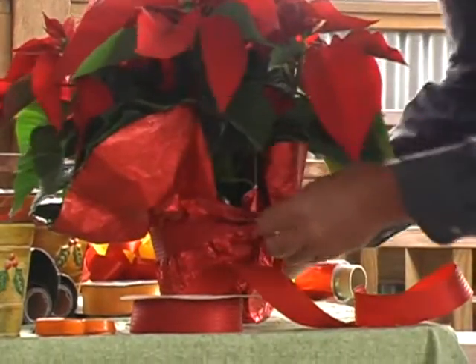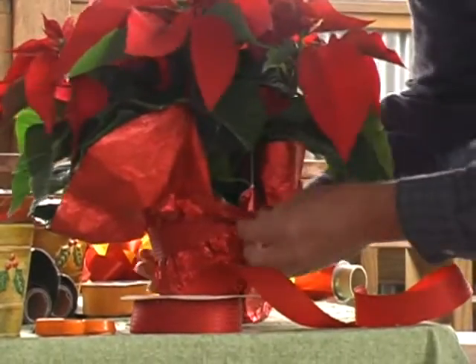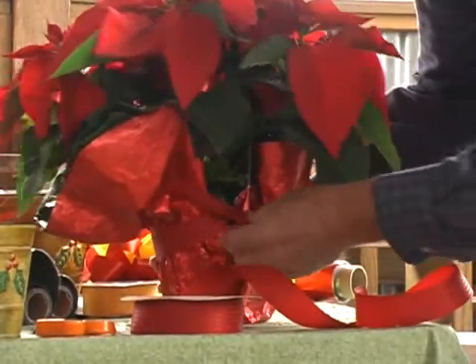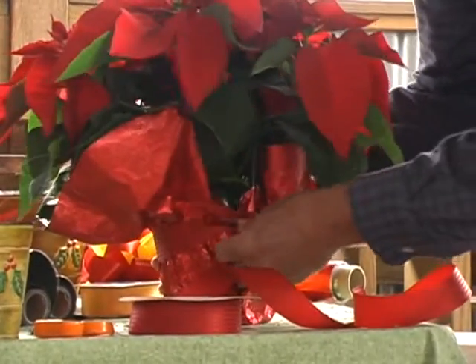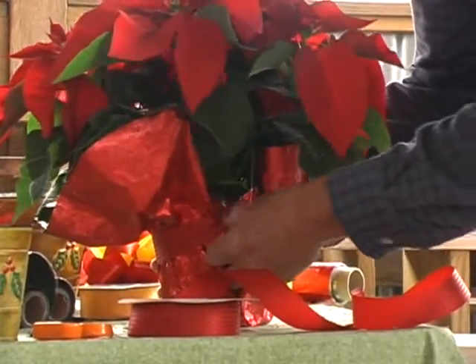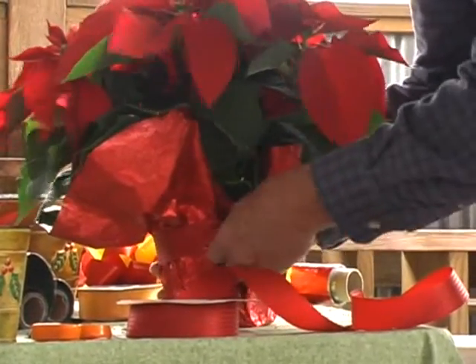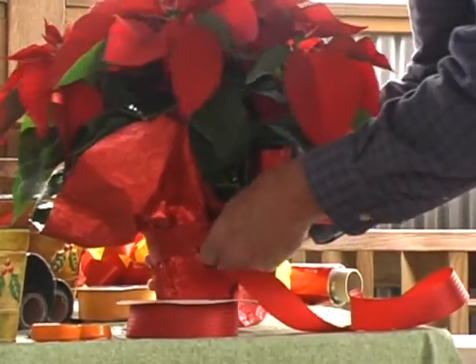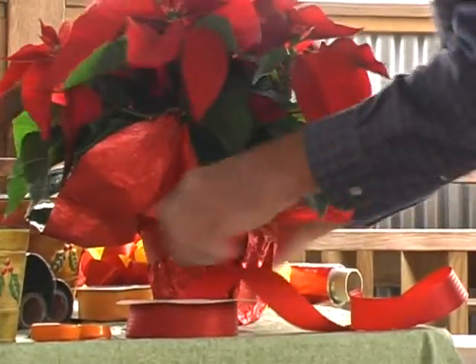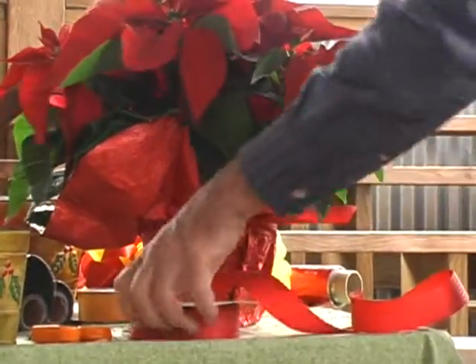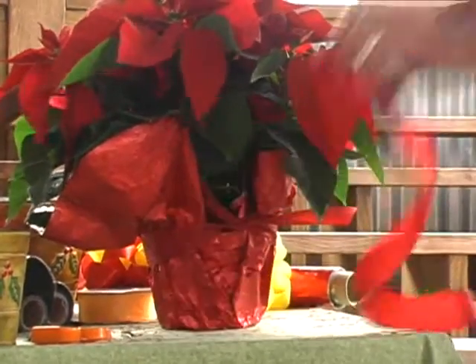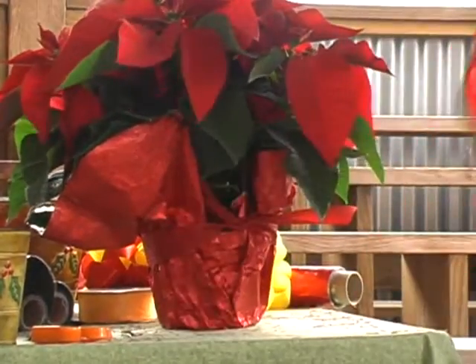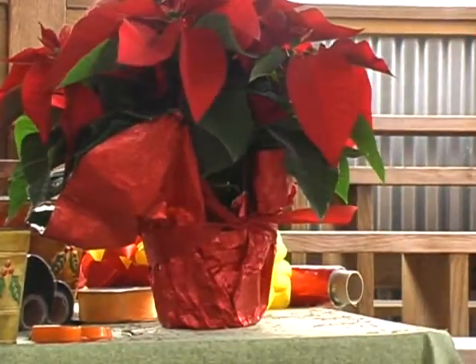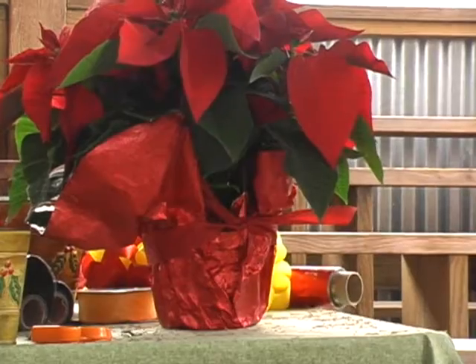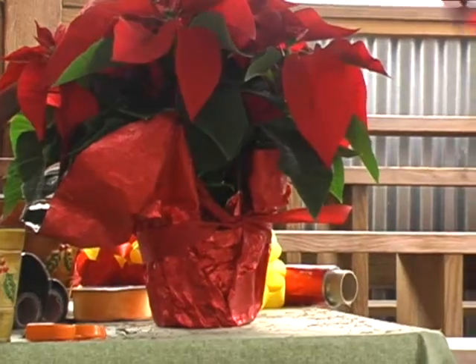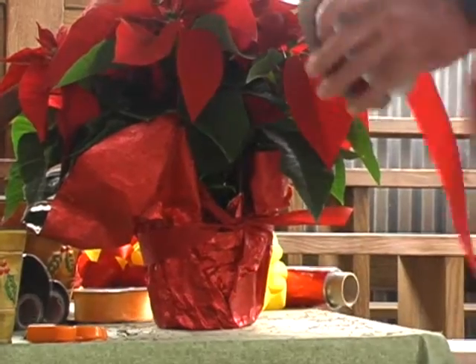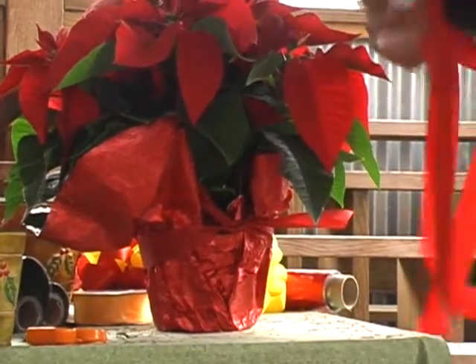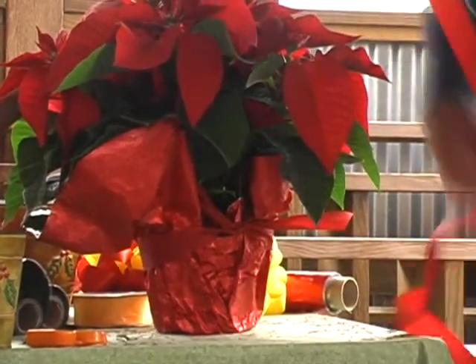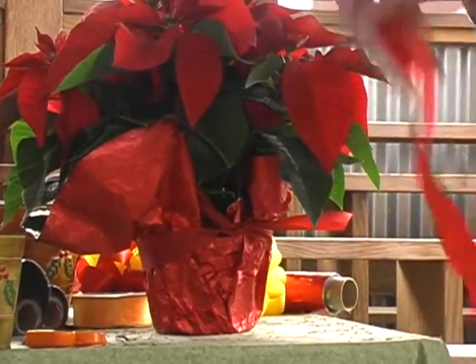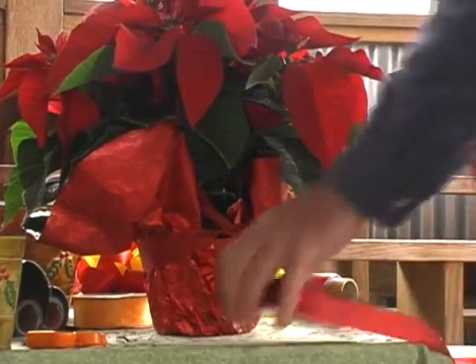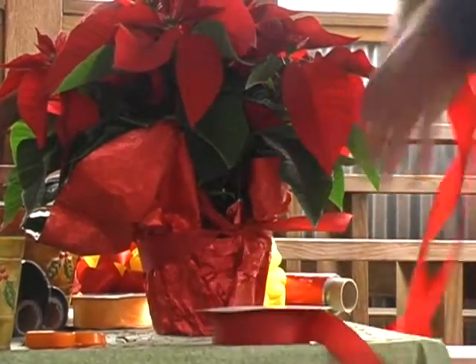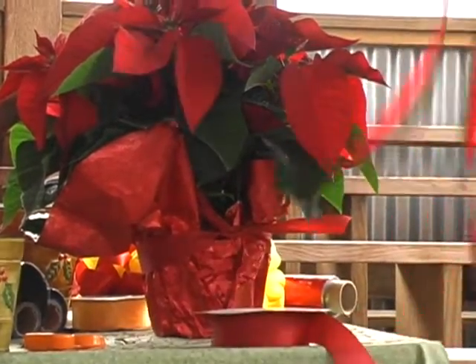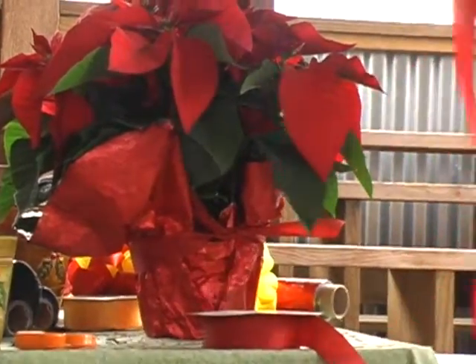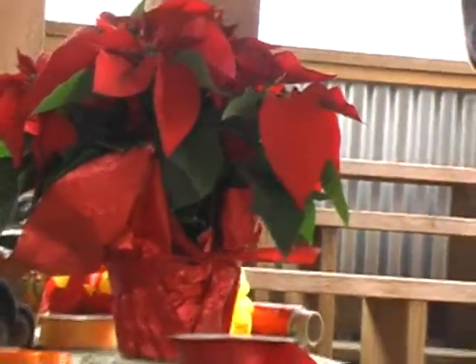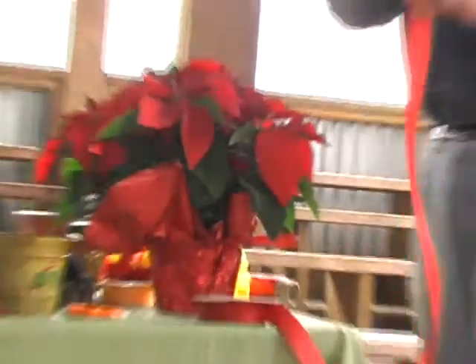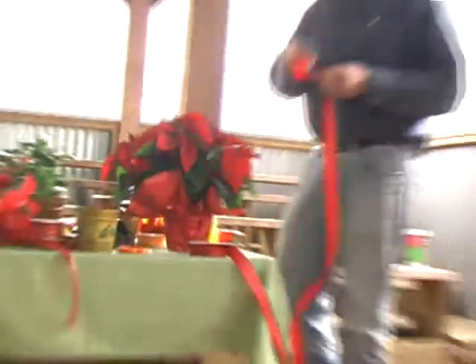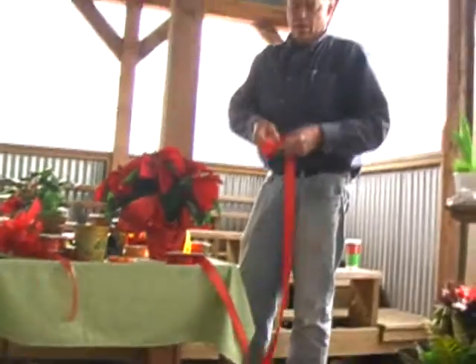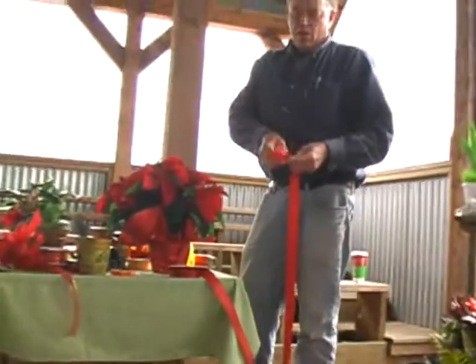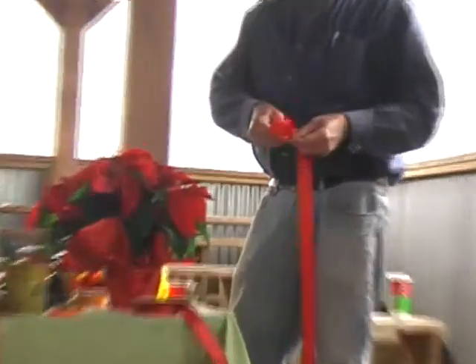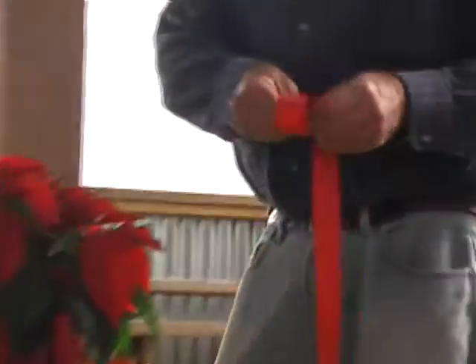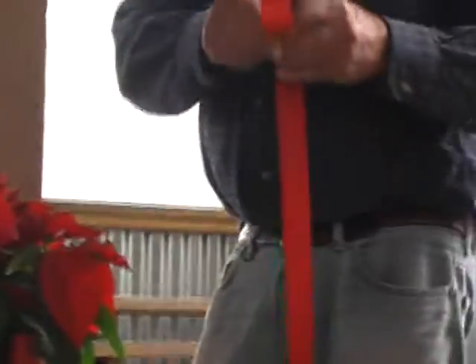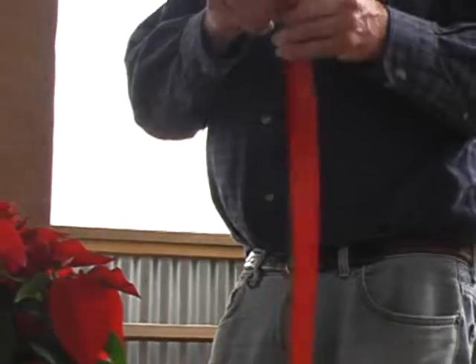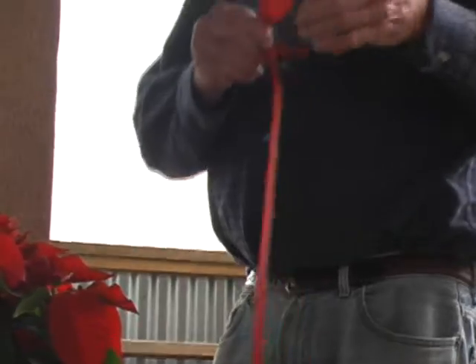I guess I should have made my bow with the wire out of the red. We'll make another bow real quickly. And keep the shiny side out.